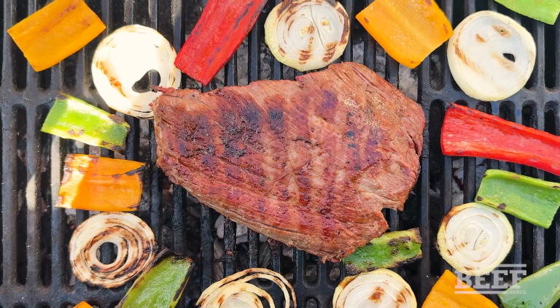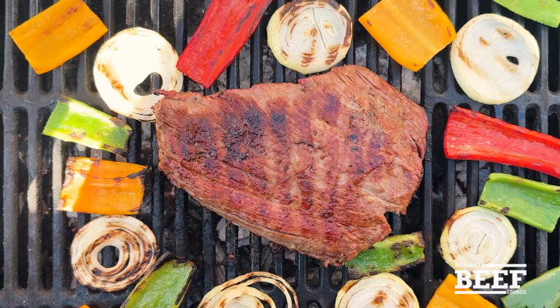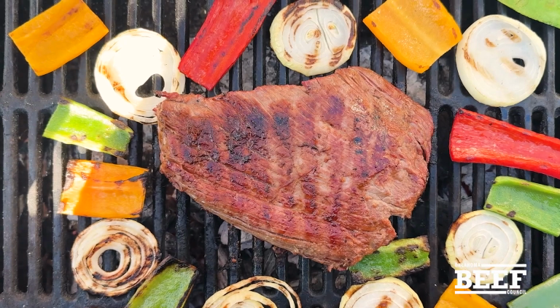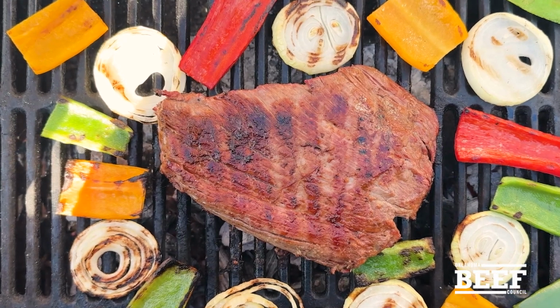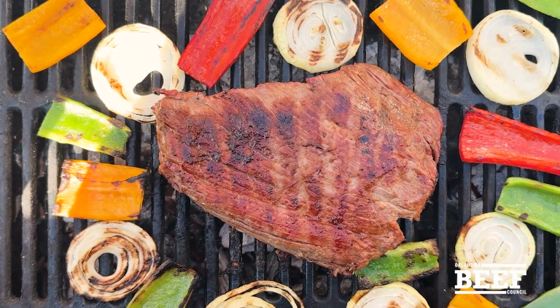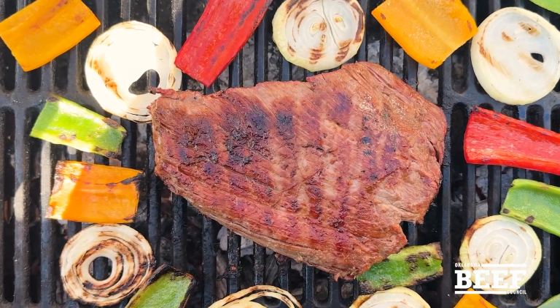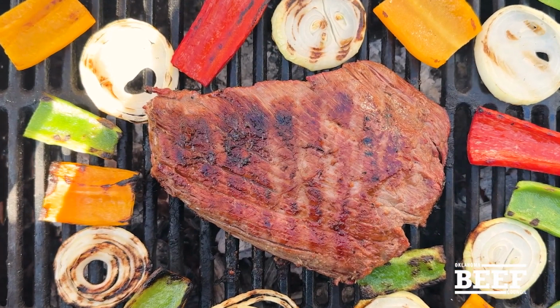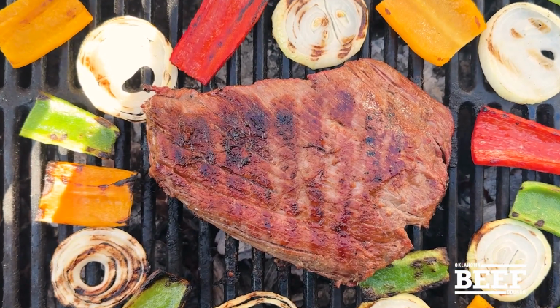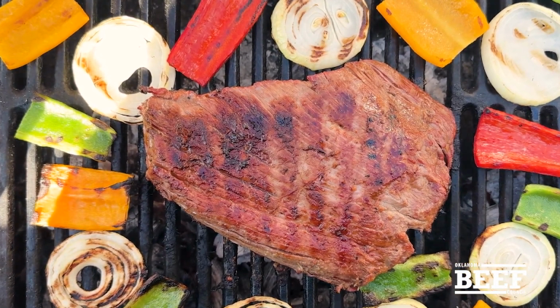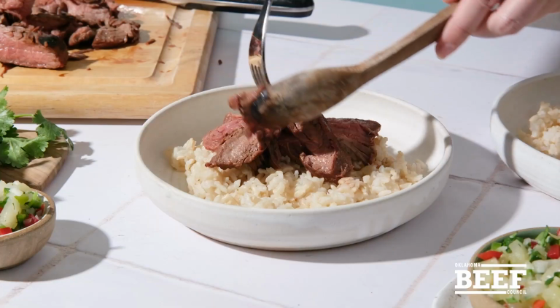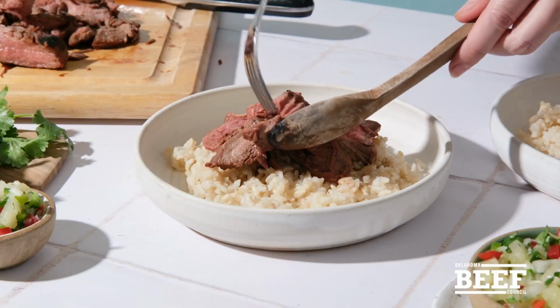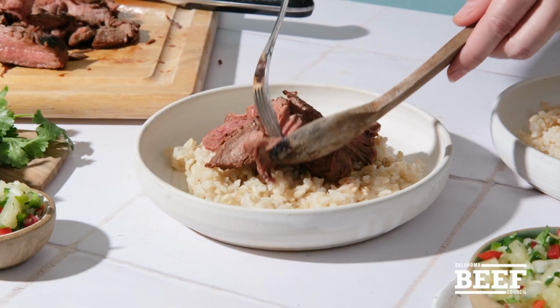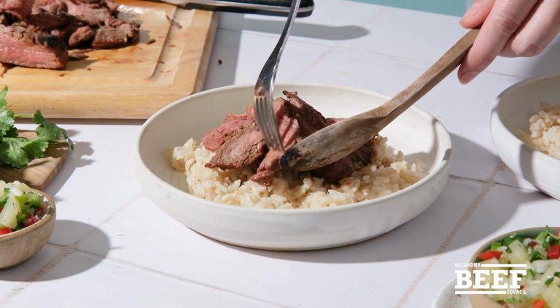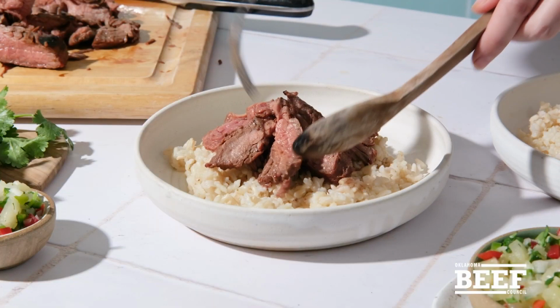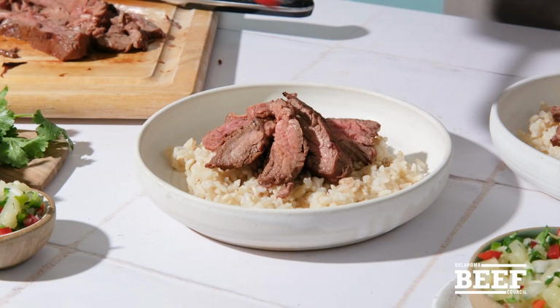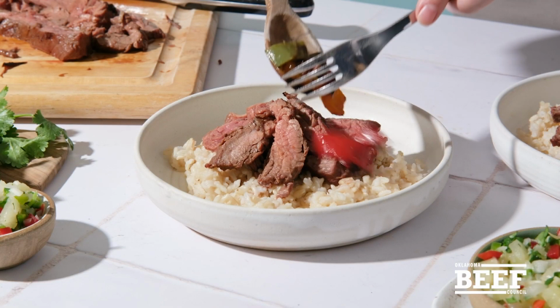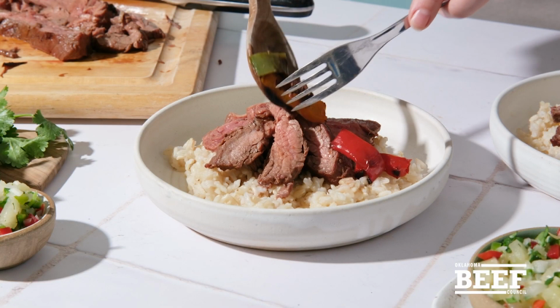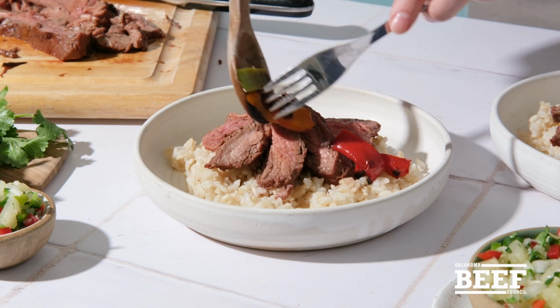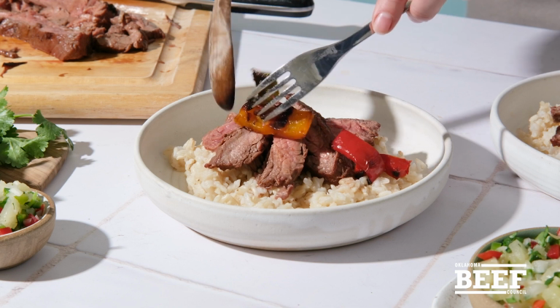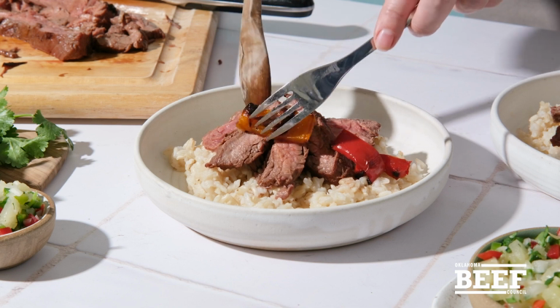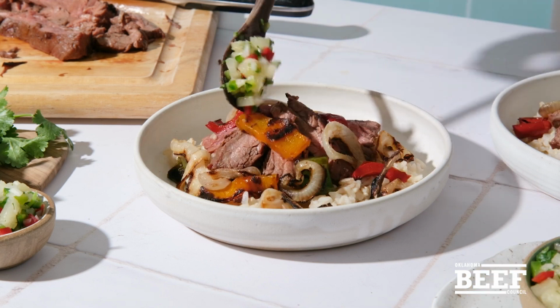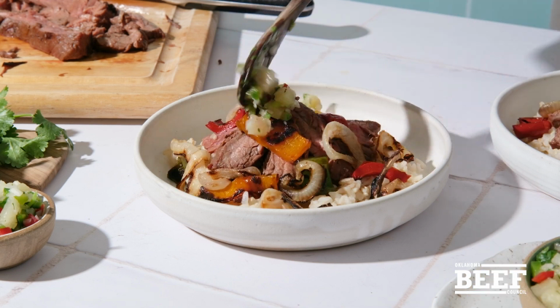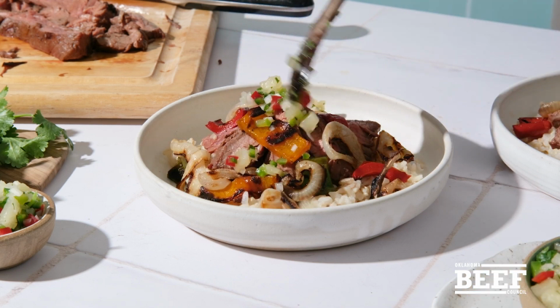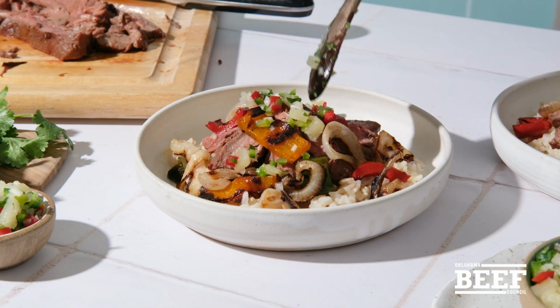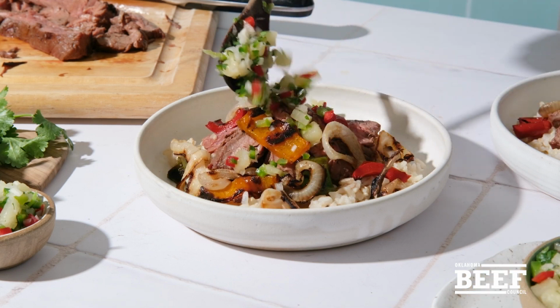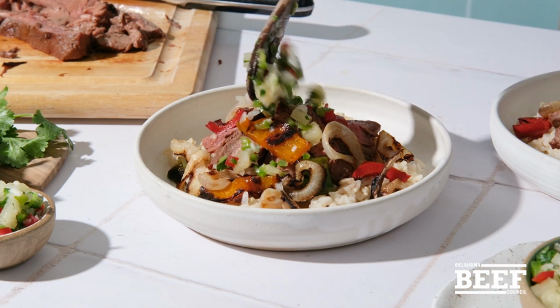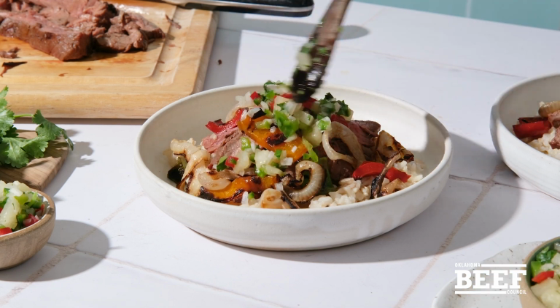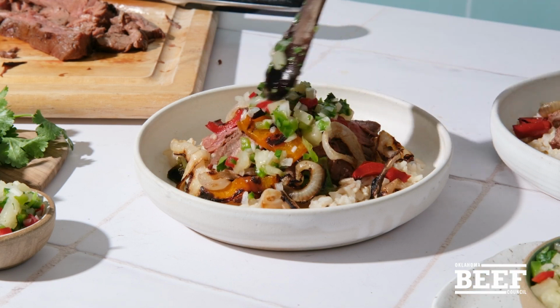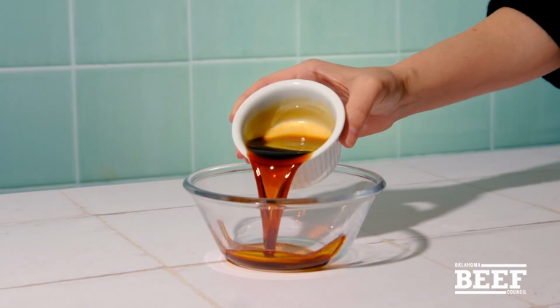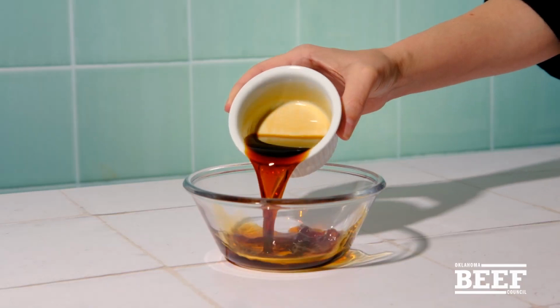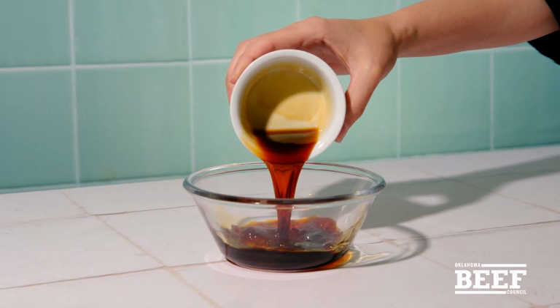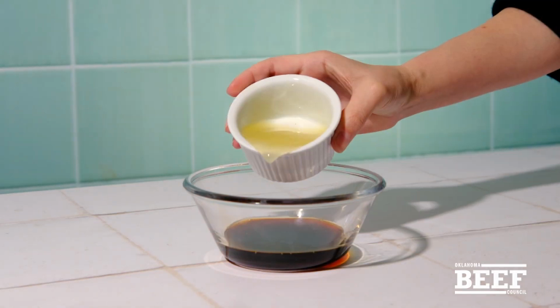Have you ever tried pineapple juice to tenderize your meat? Well, fire up your grill, y'all. It's Hawaiian beef fajita bowls — marinated flank steak, grilled peppers and onions, and a sweet, spicy pineapple salsa.